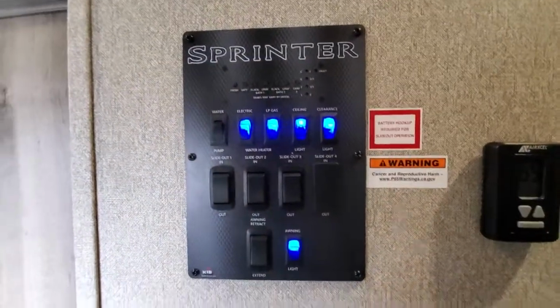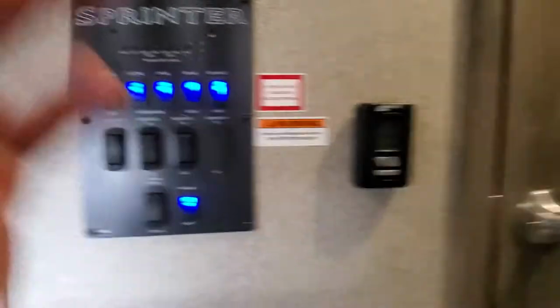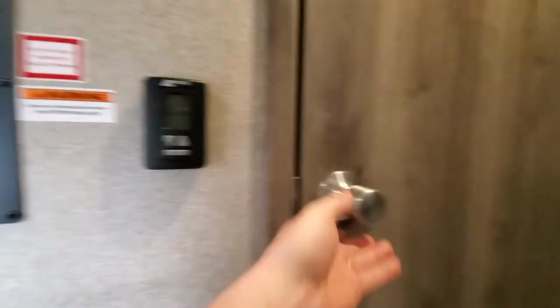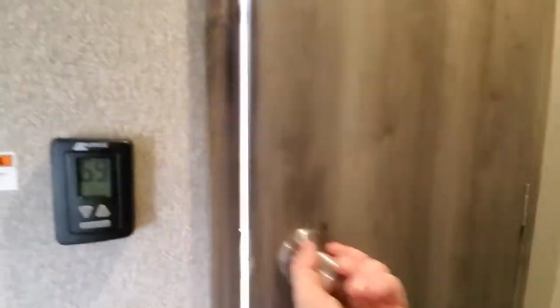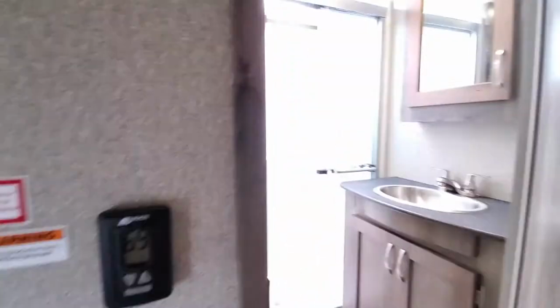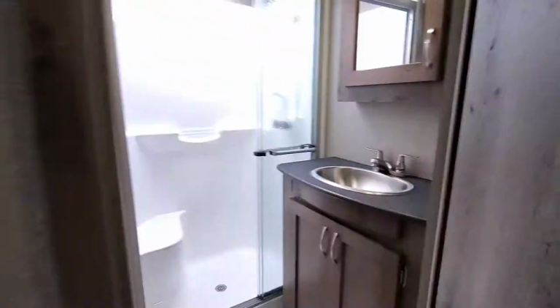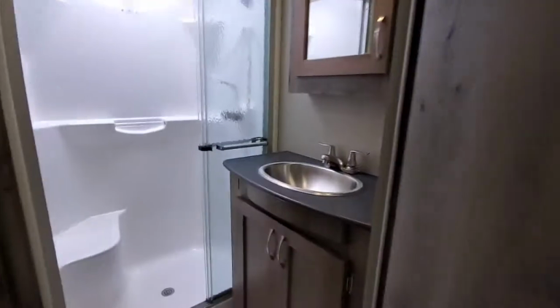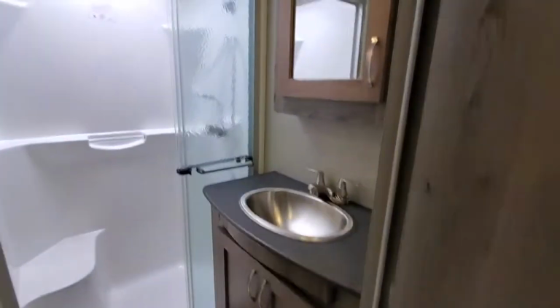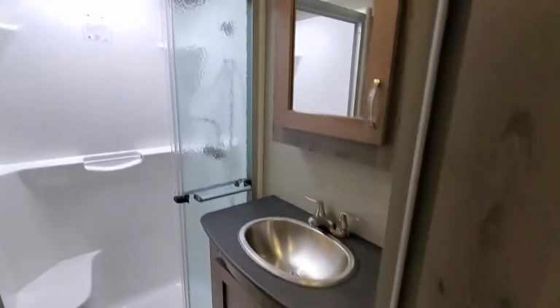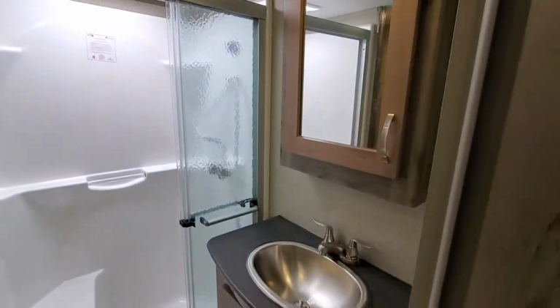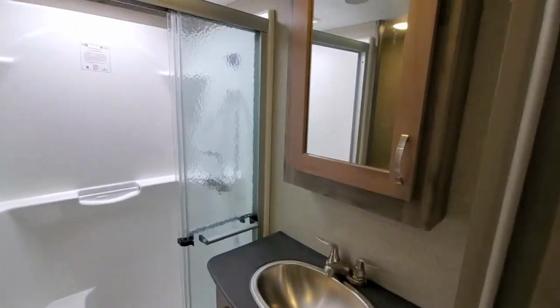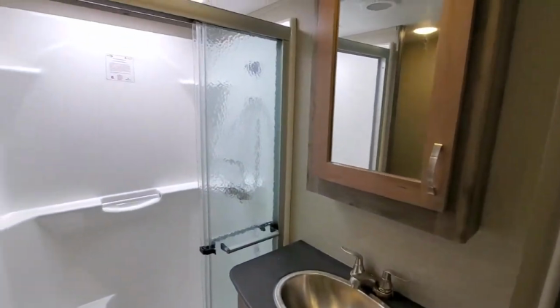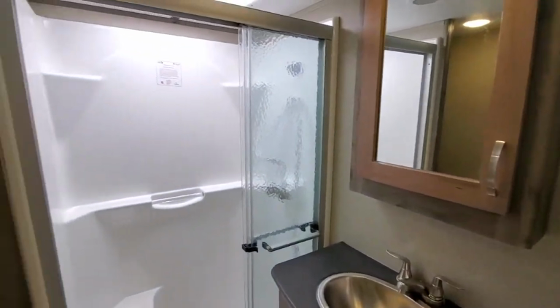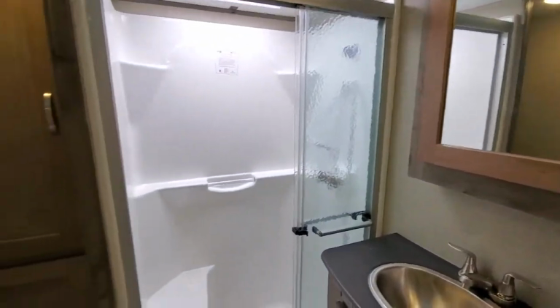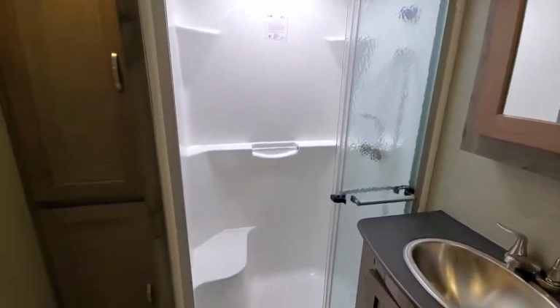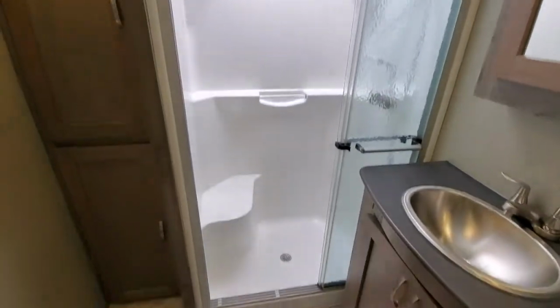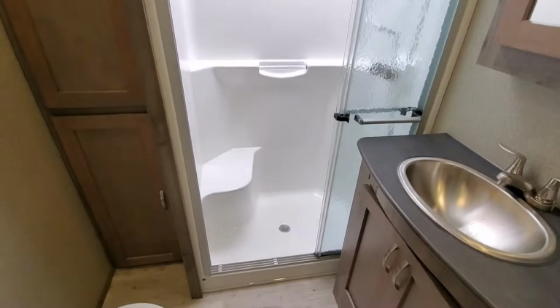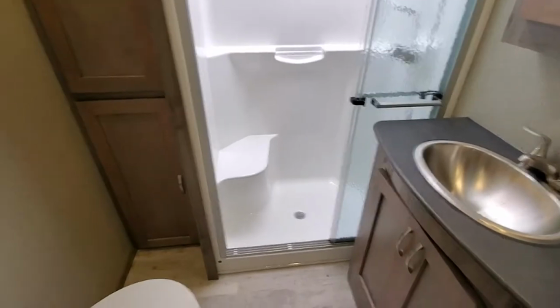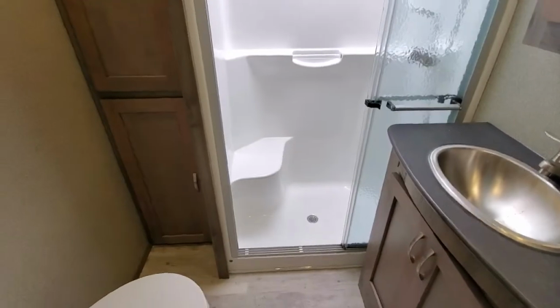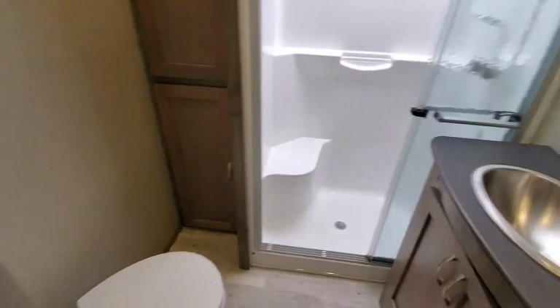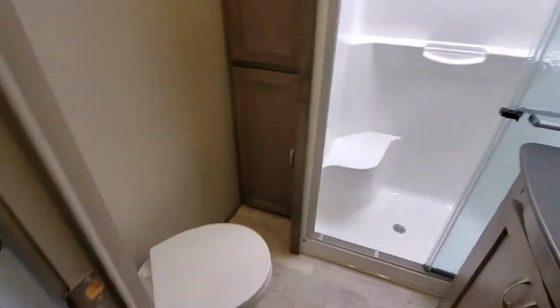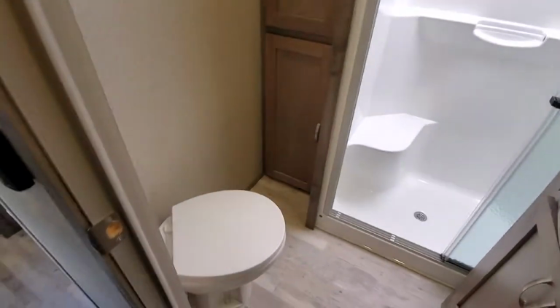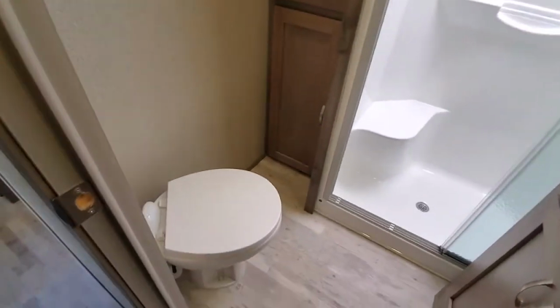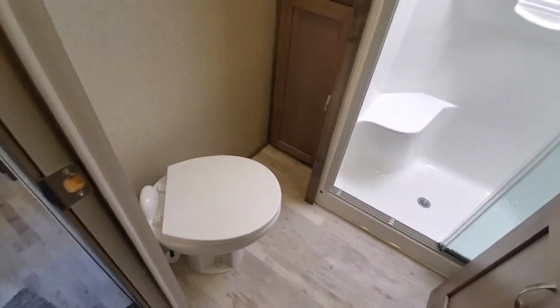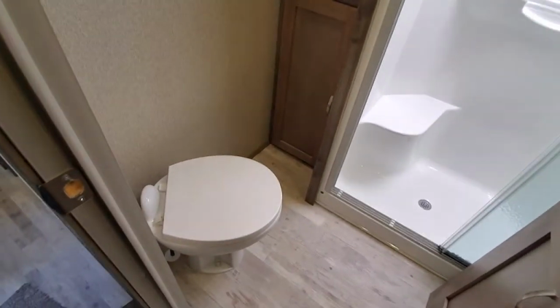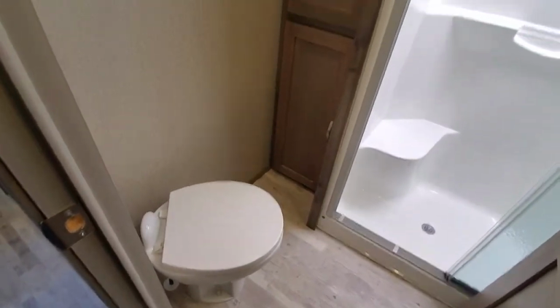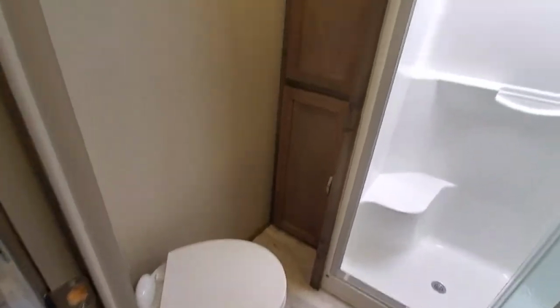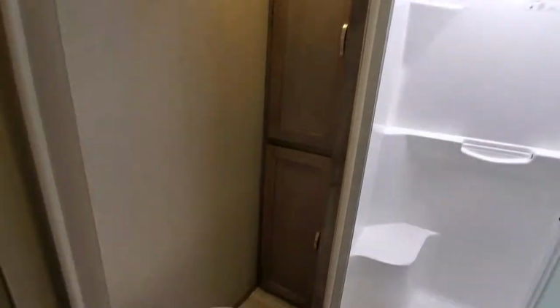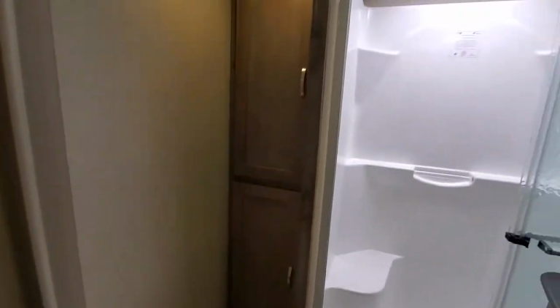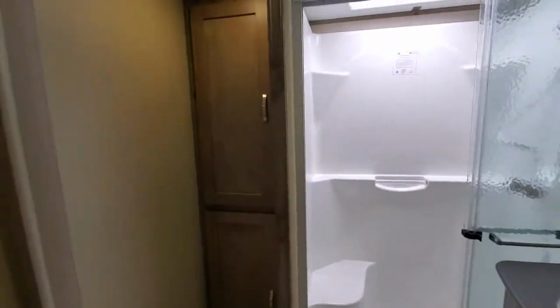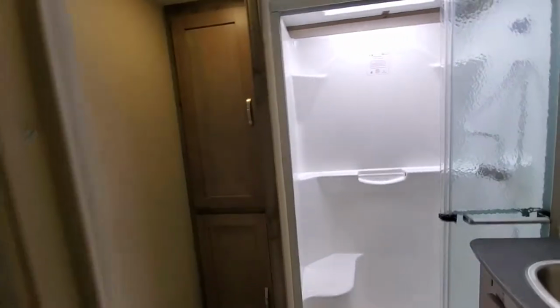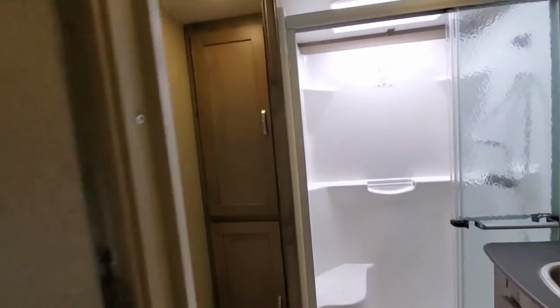There's the bathroom — skylight in the shower, you get plenty of headroom. Nice linen closet.